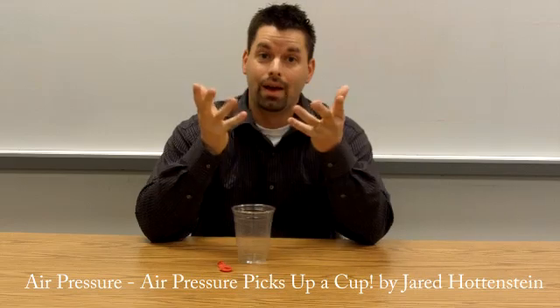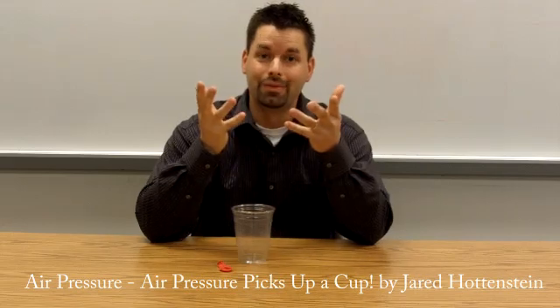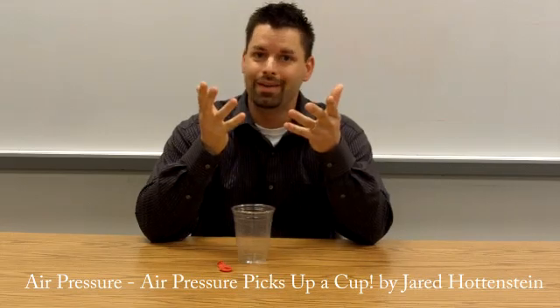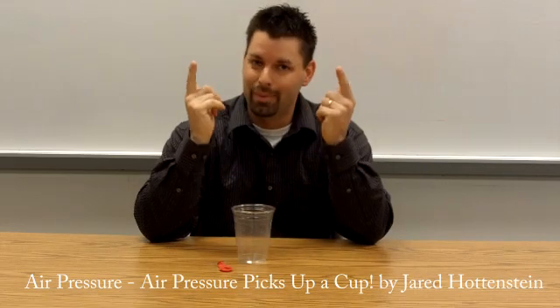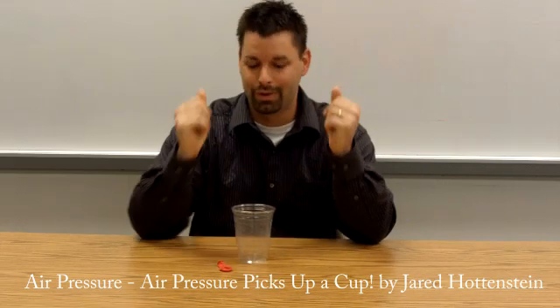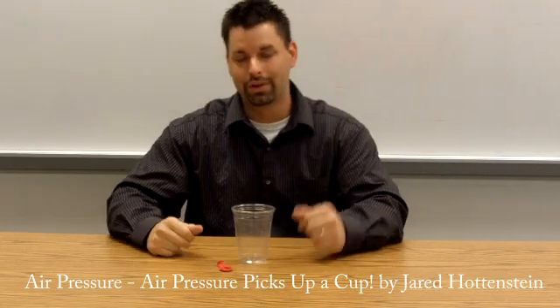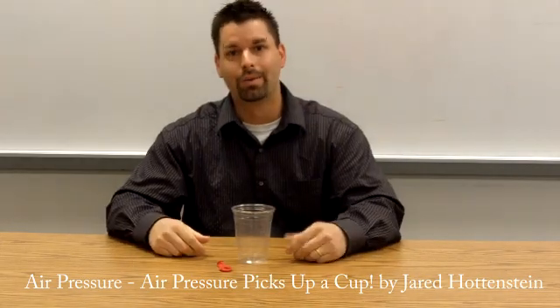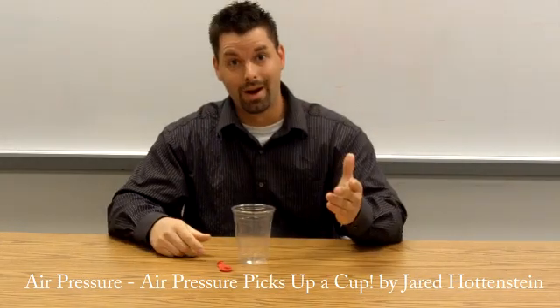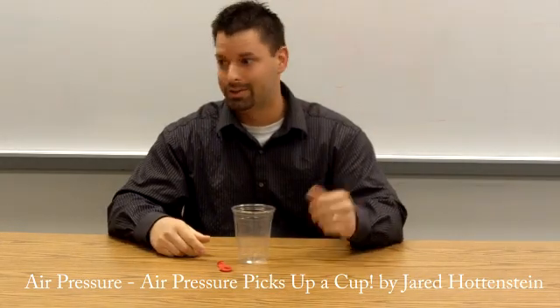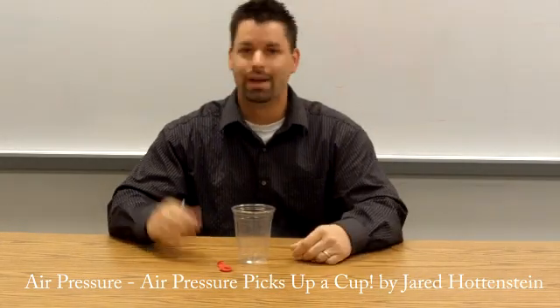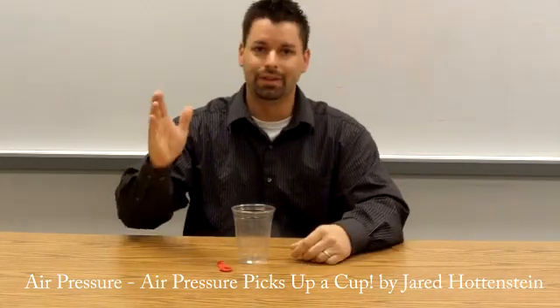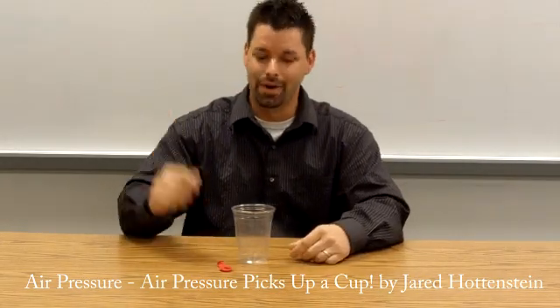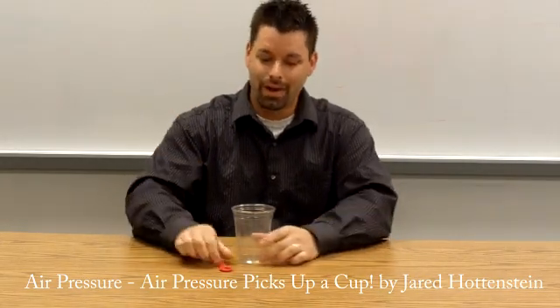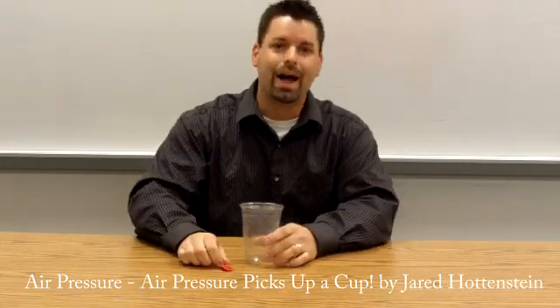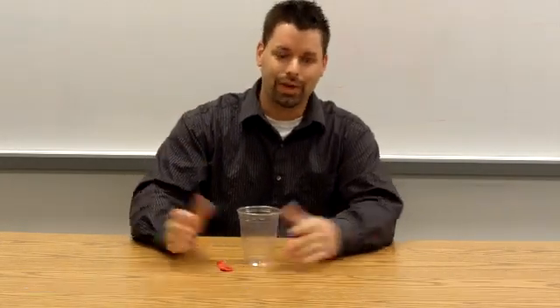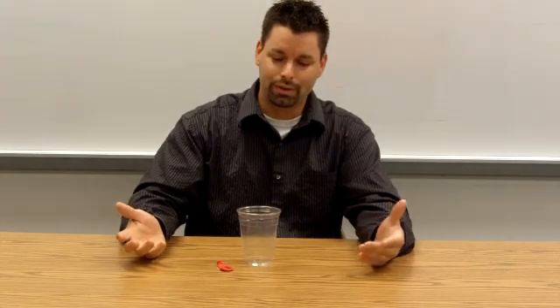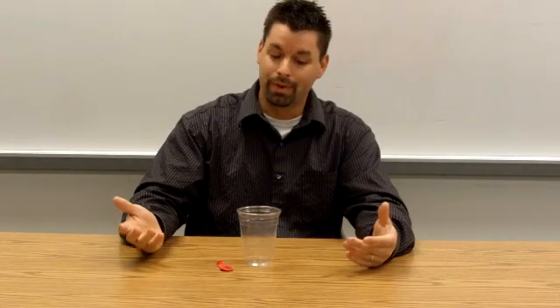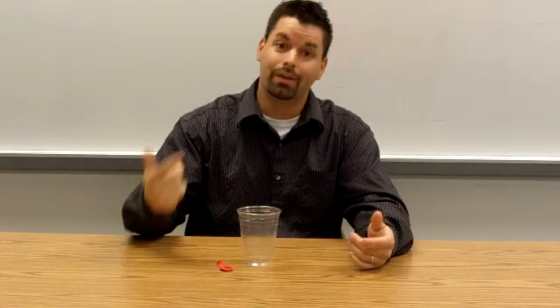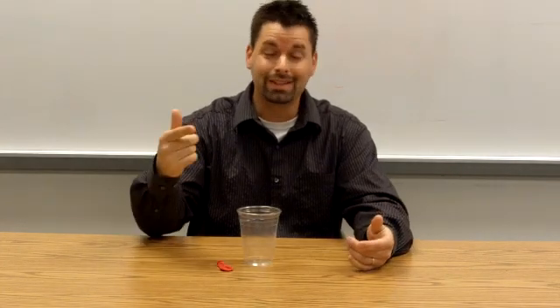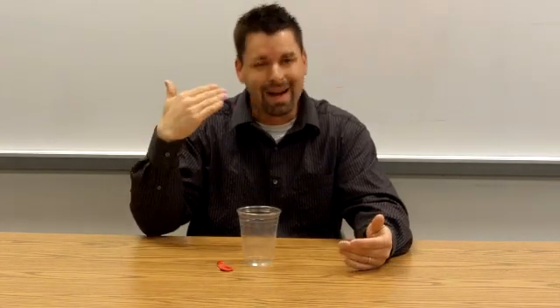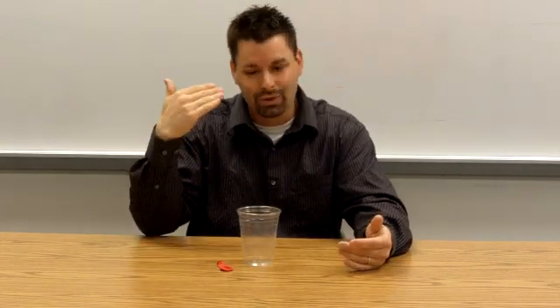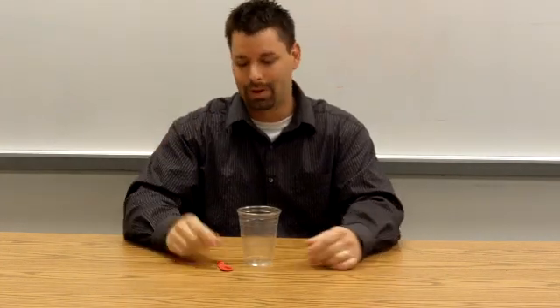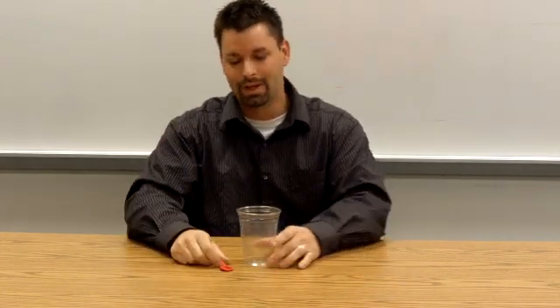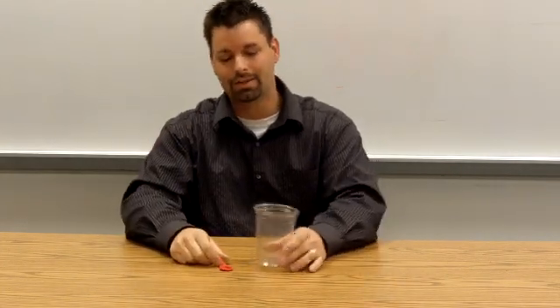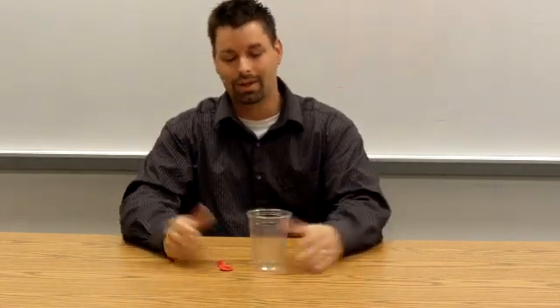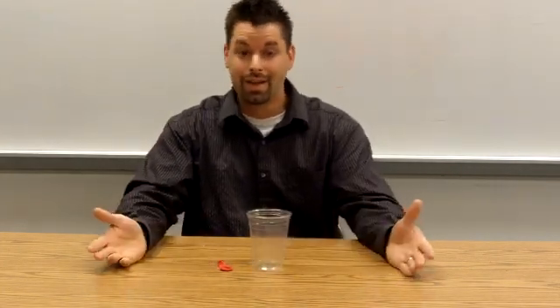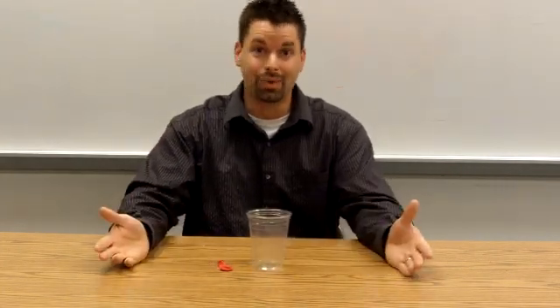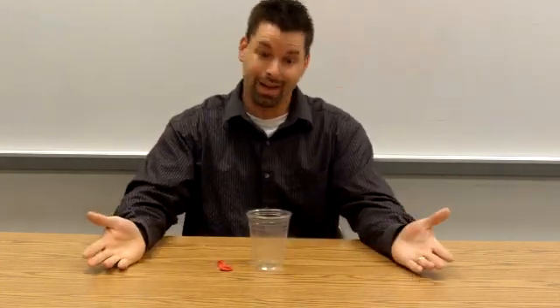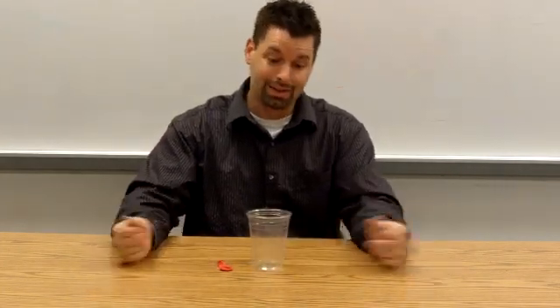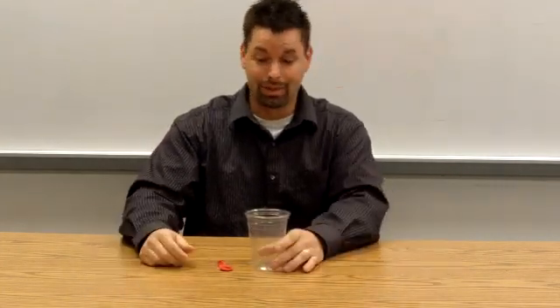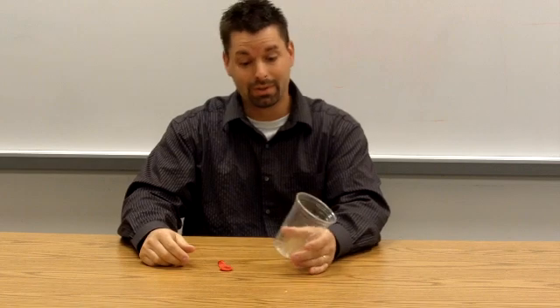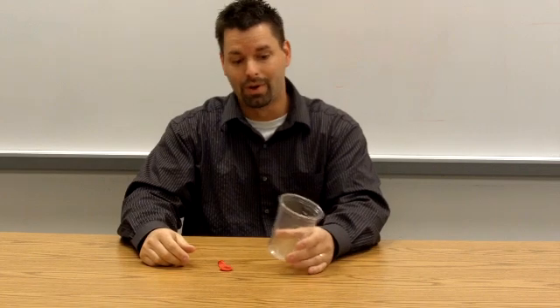Hi, I'm Jared, back with another experiment on air pressure. Lesson three — lots of hands-on experiments, lots of minds-on experiments getting kids to think. This one, I think, is the simplest of them all.